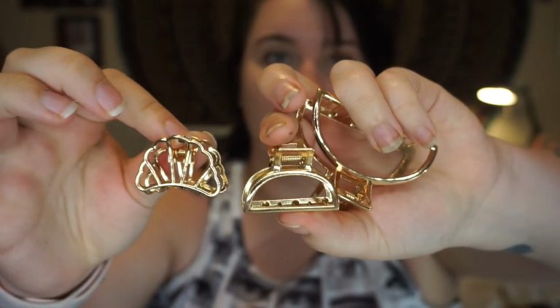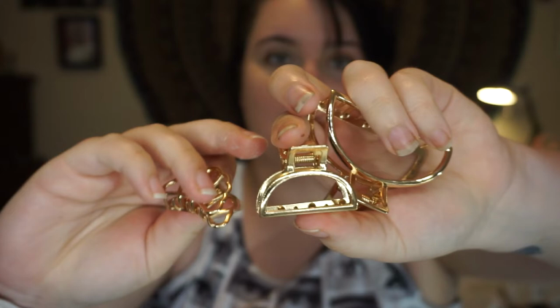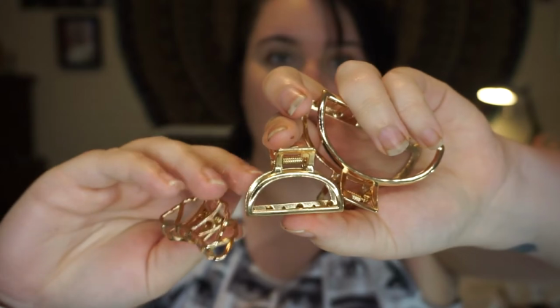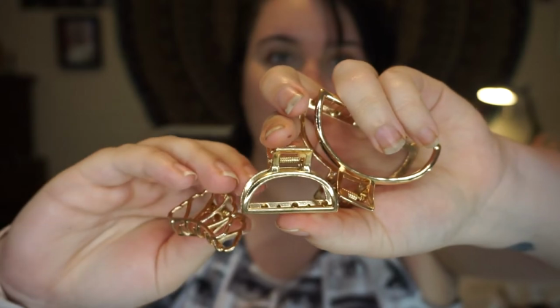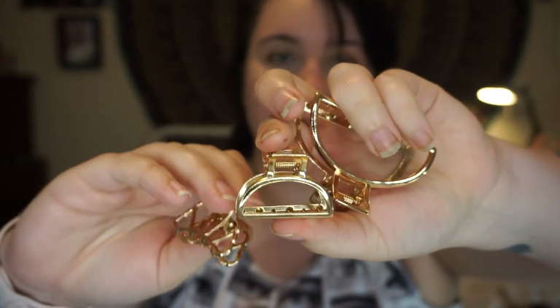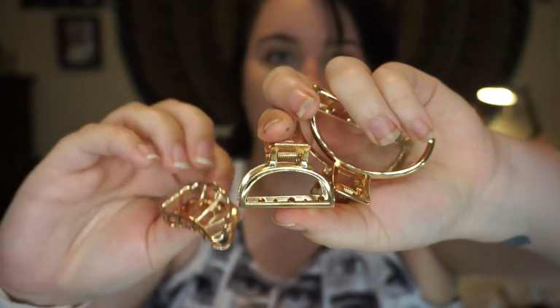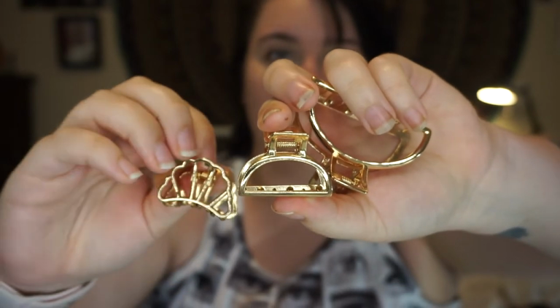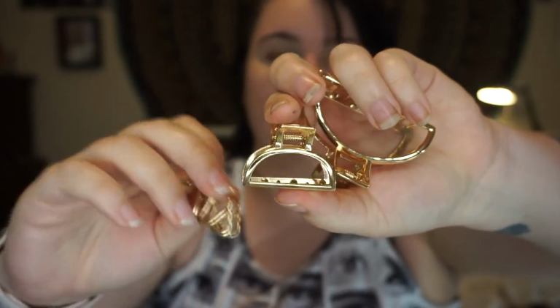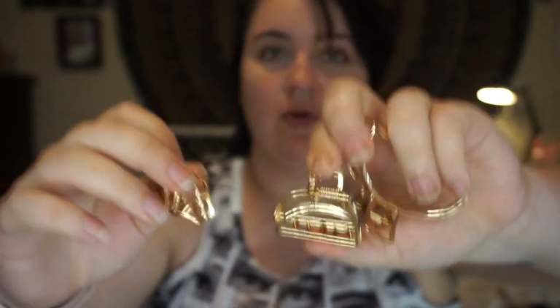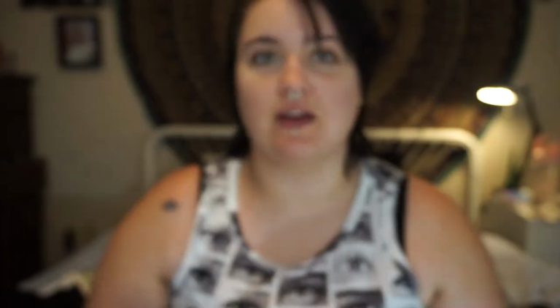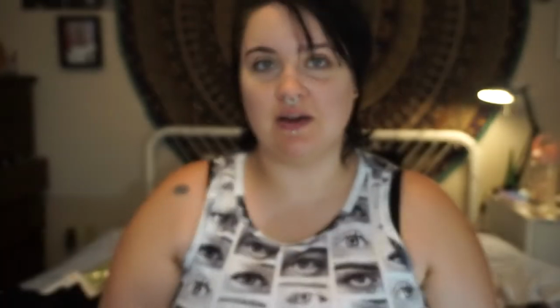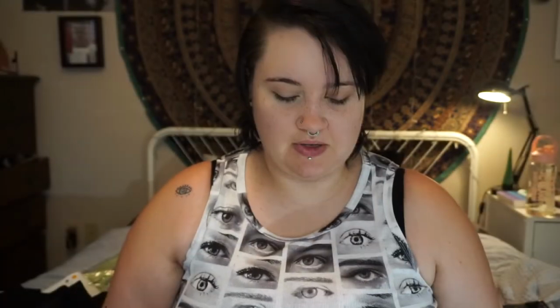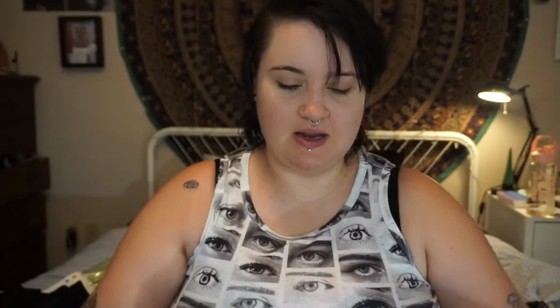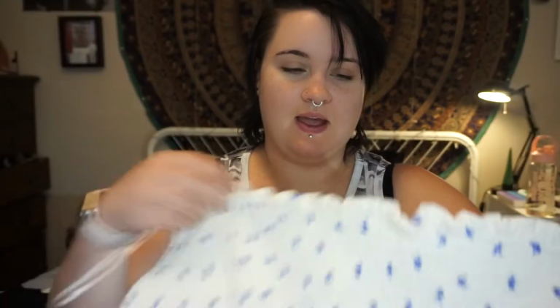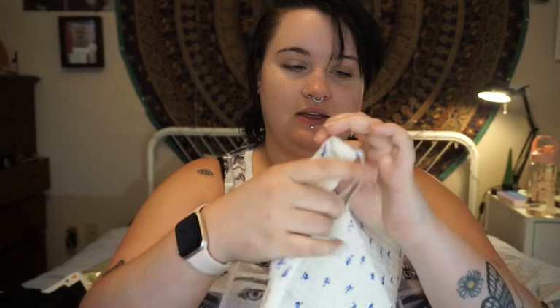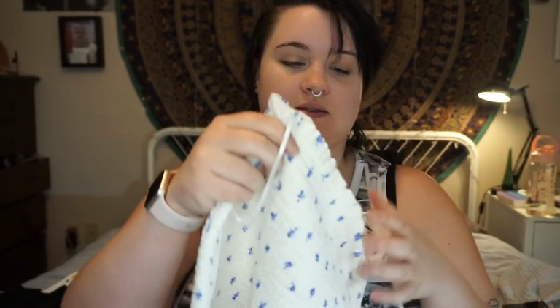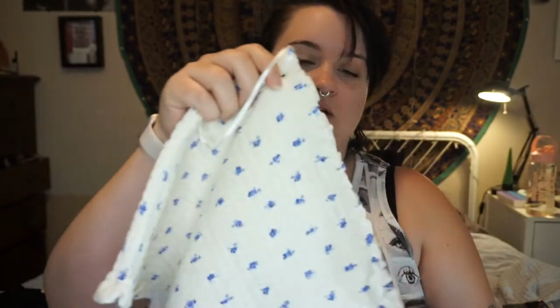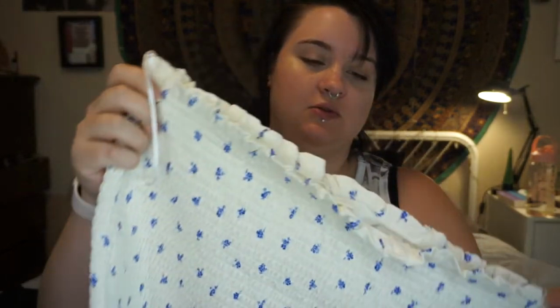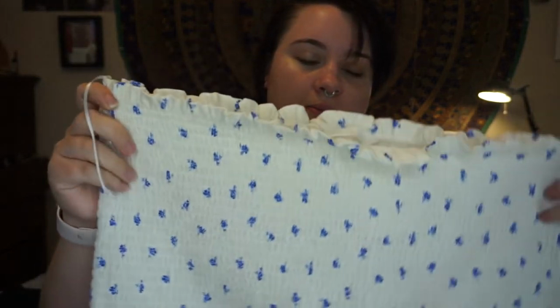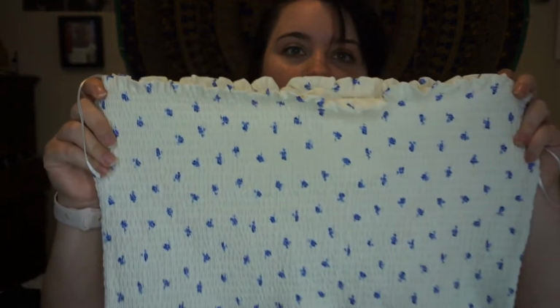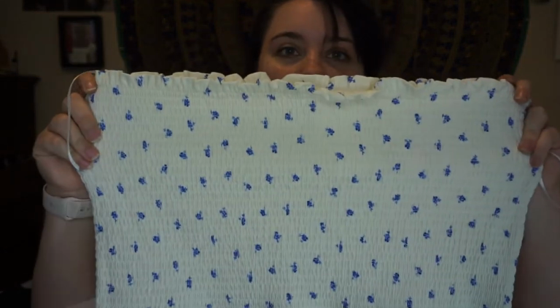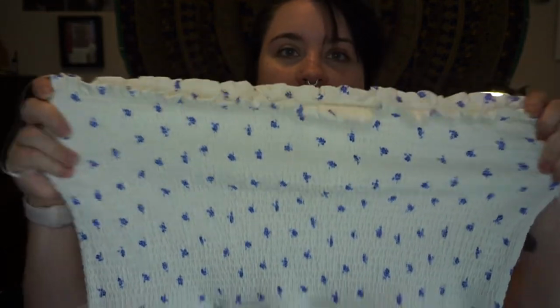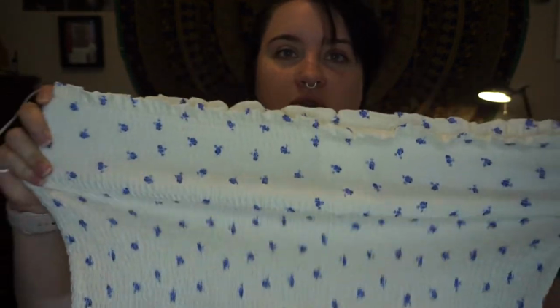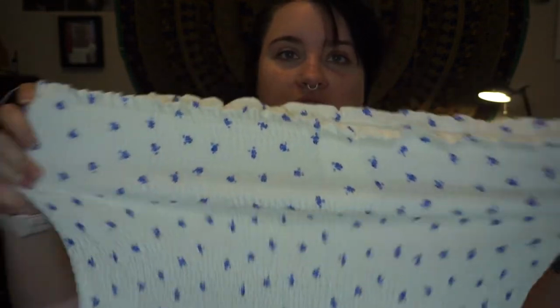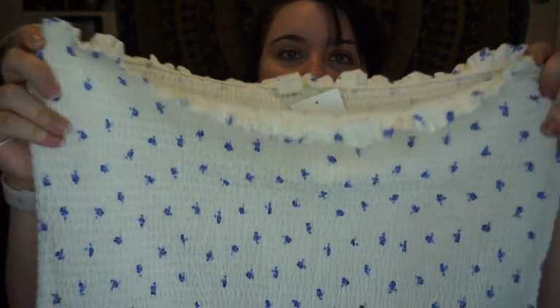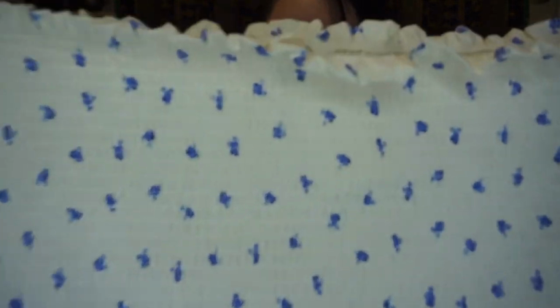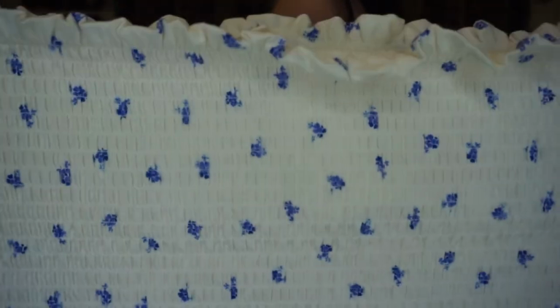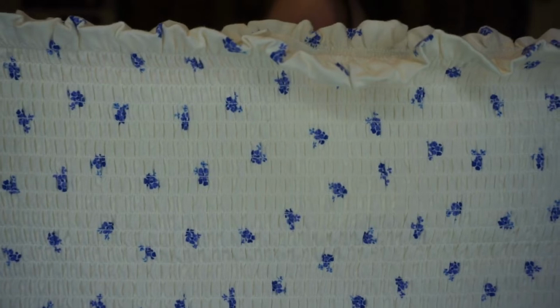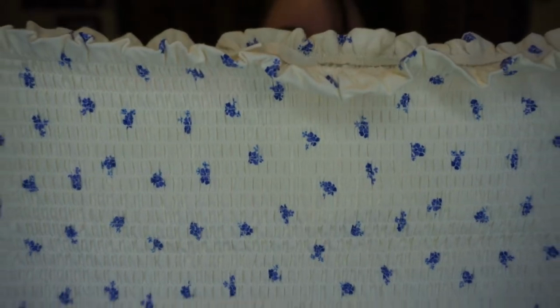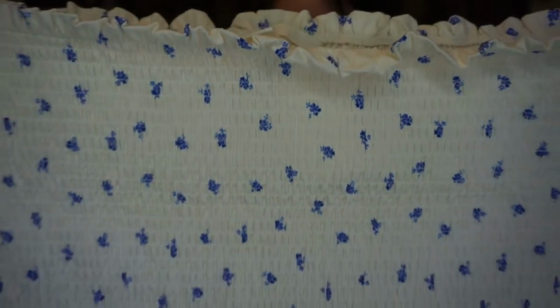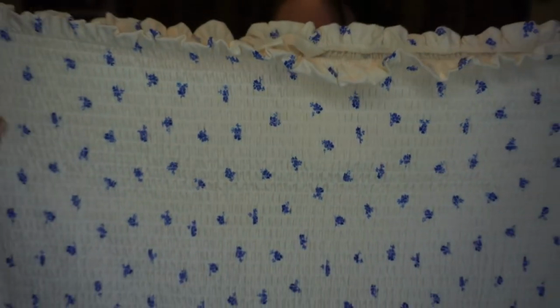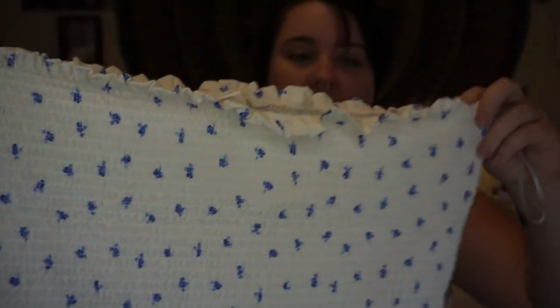I use this middle one the most because I don't have a whole lot of hair right now. Next we have this tube top. It's stretchy, kind of woven. It's got little flowers on it.